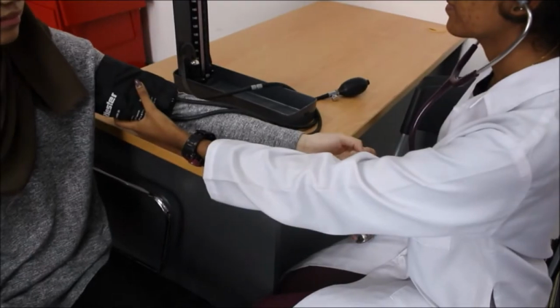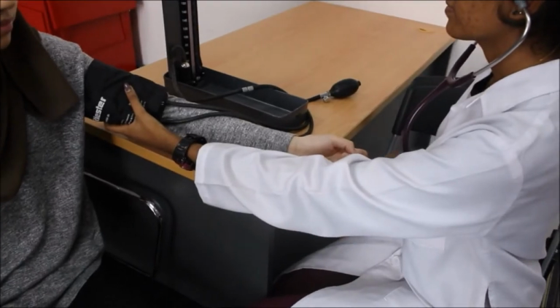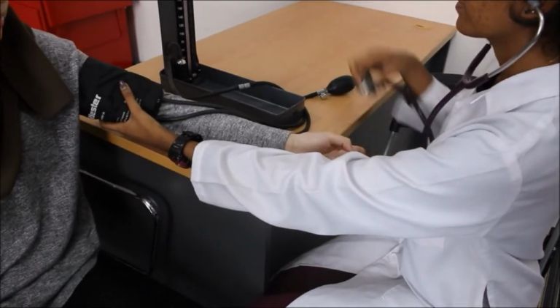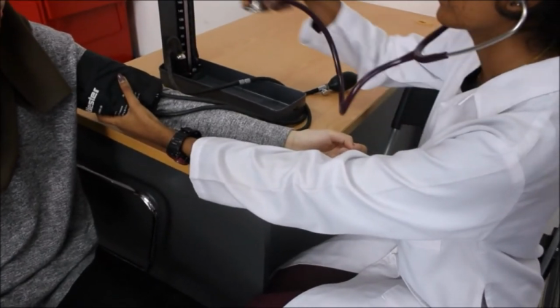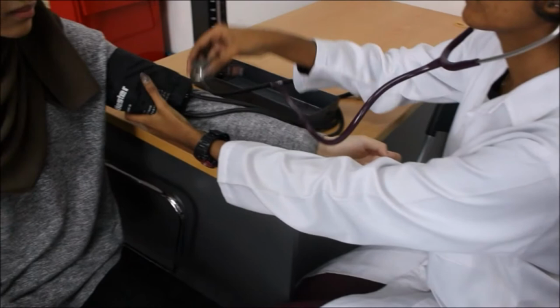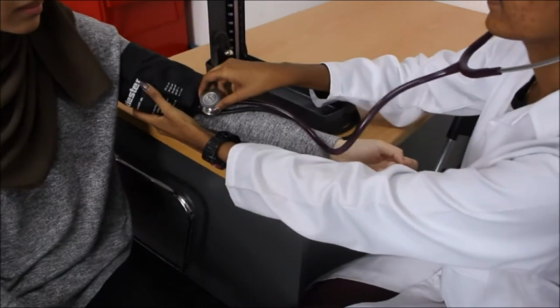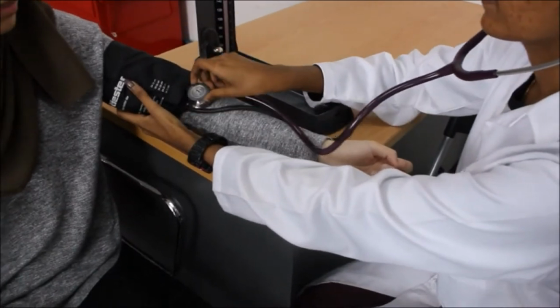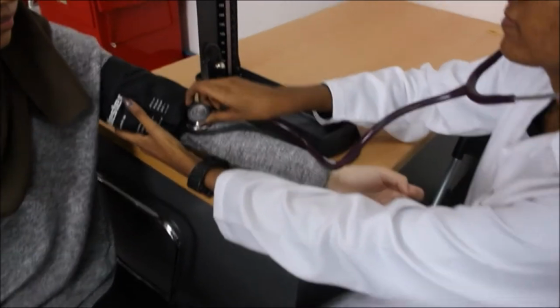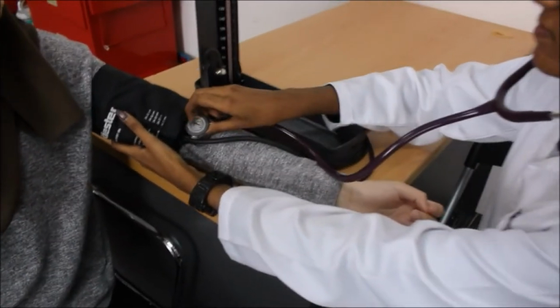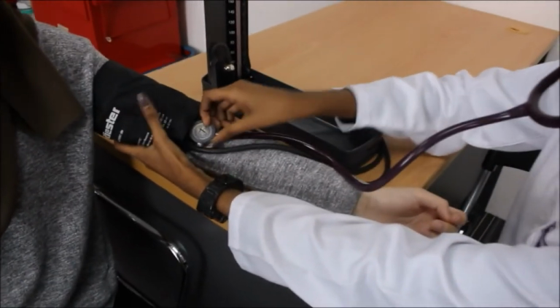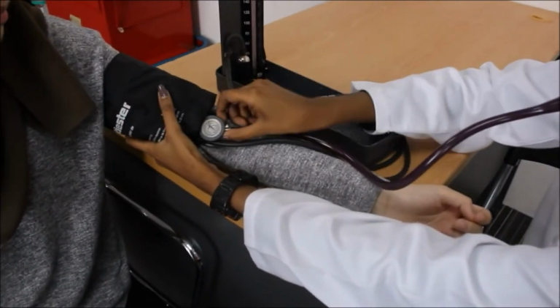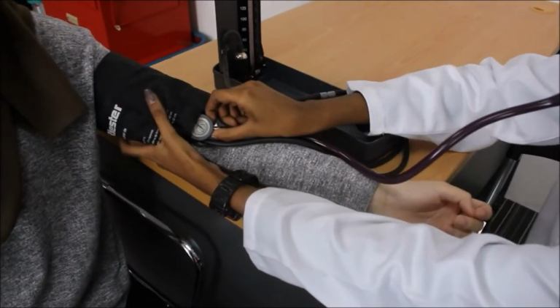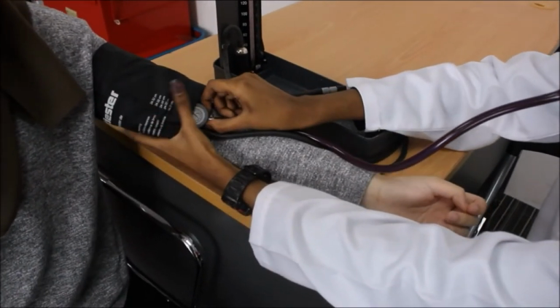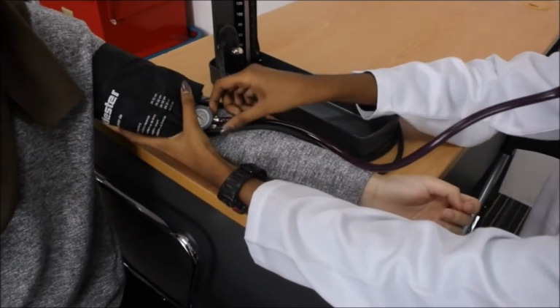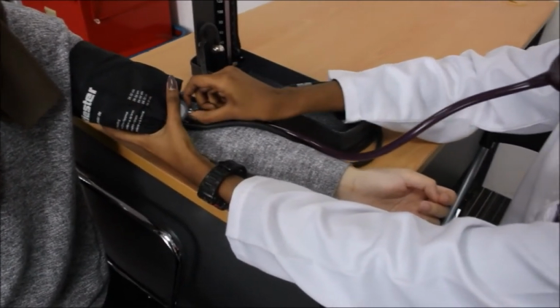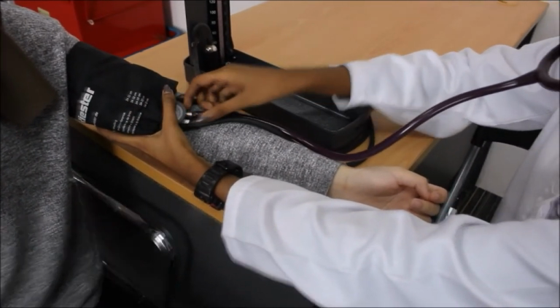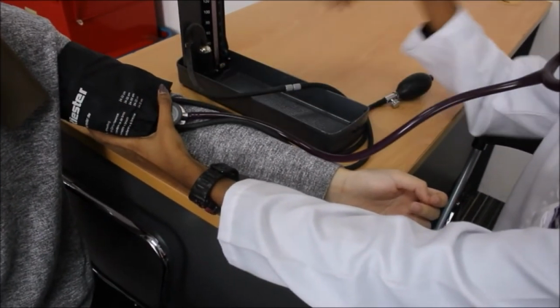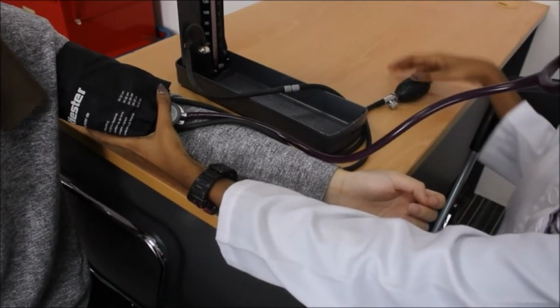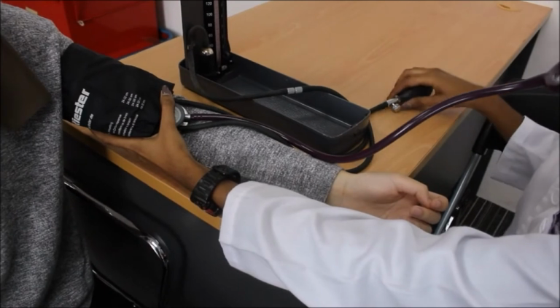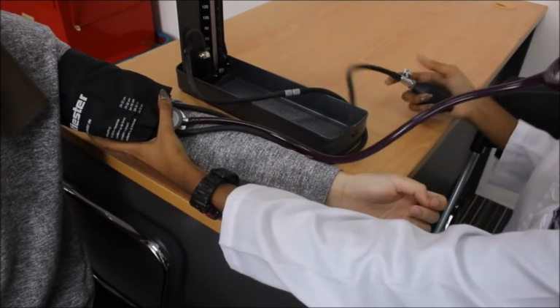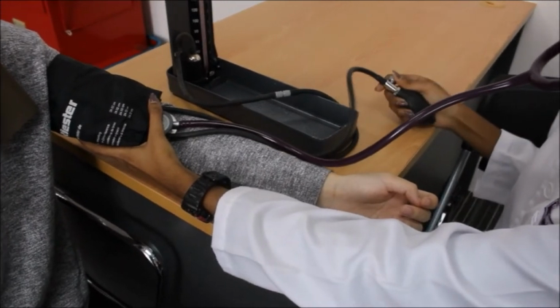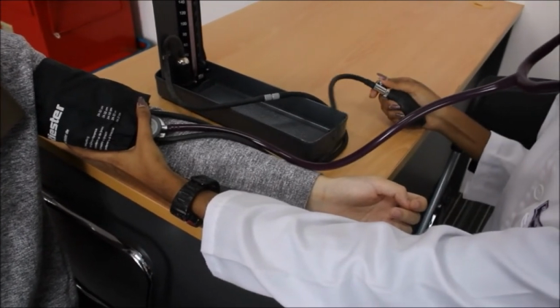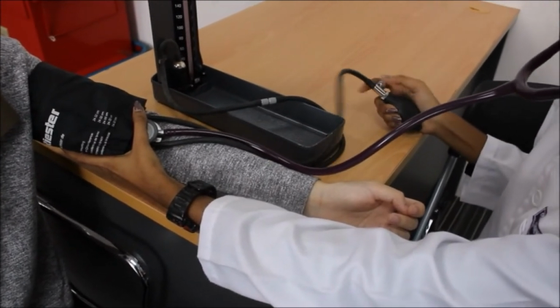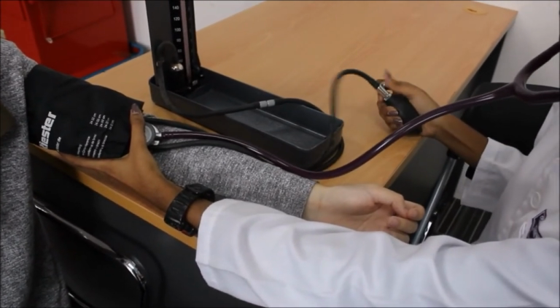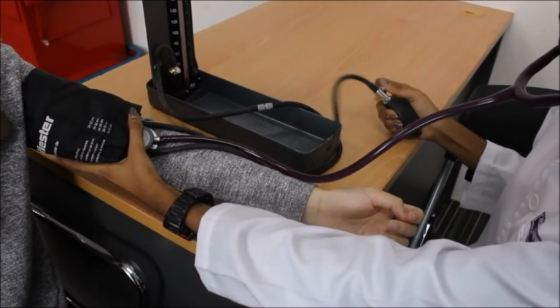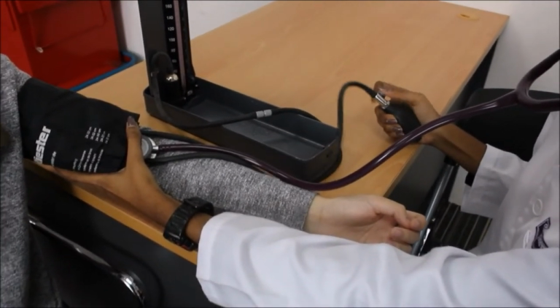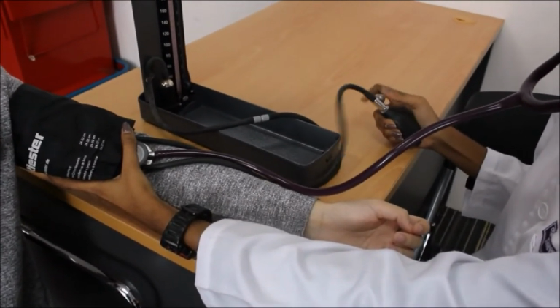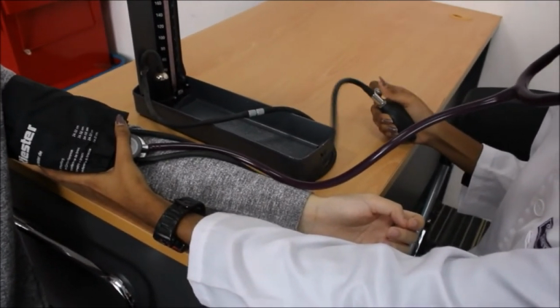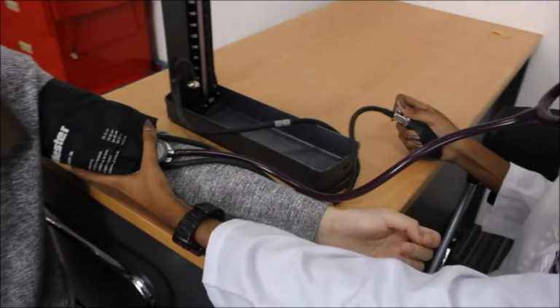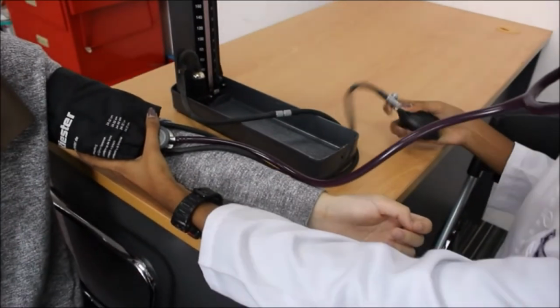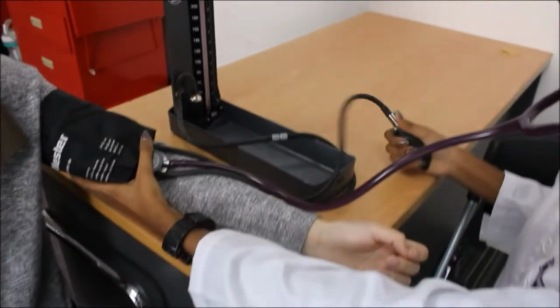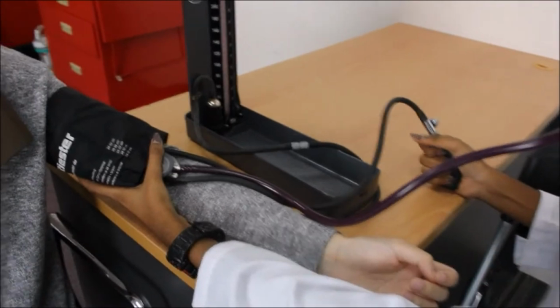Place the diaphragm of the stethoscope onto the brachial artery and inflate the cuff, adding 30mmHg to the initial reading.